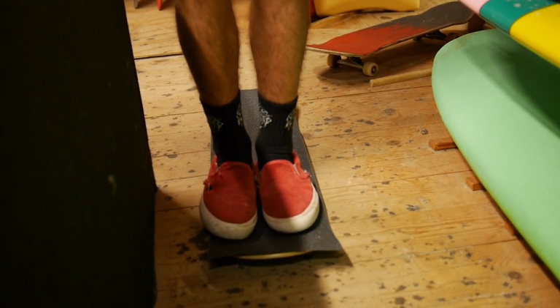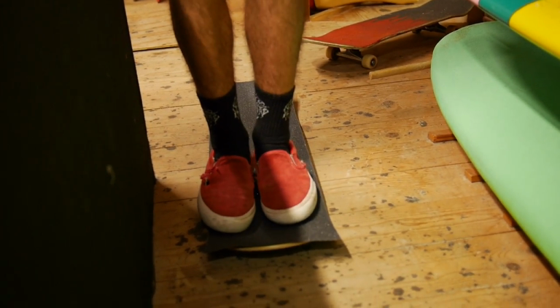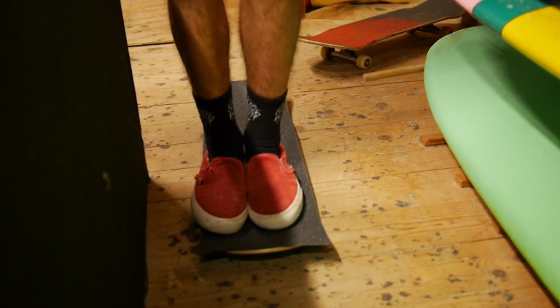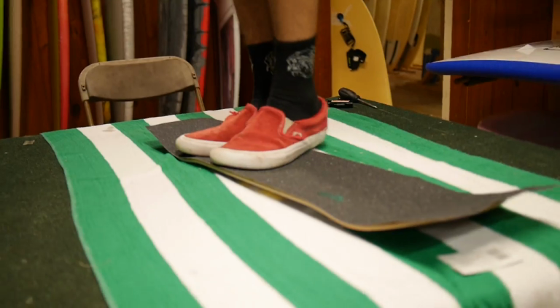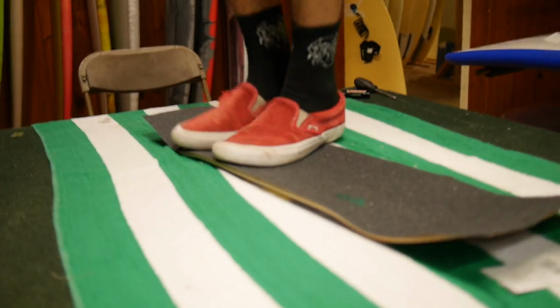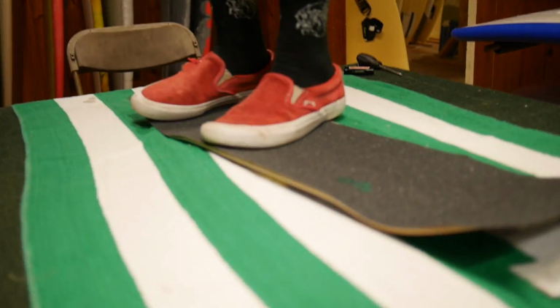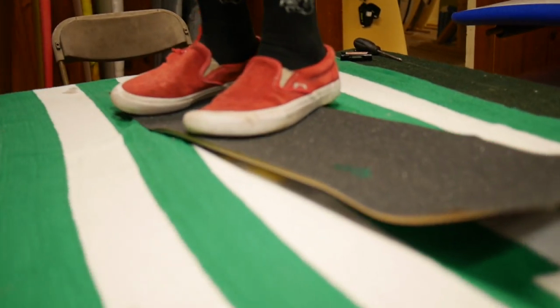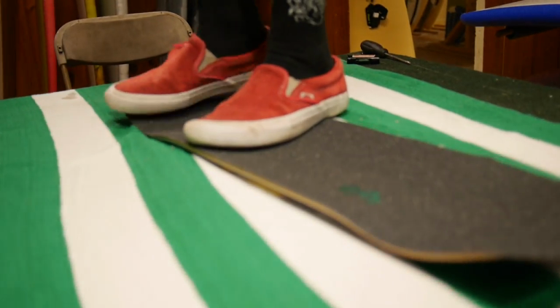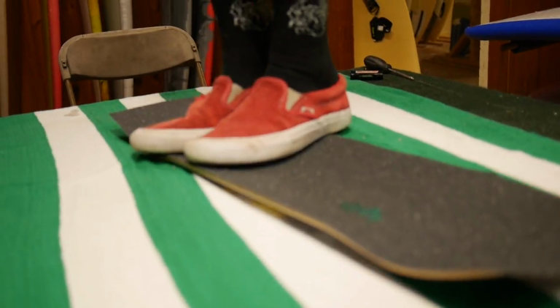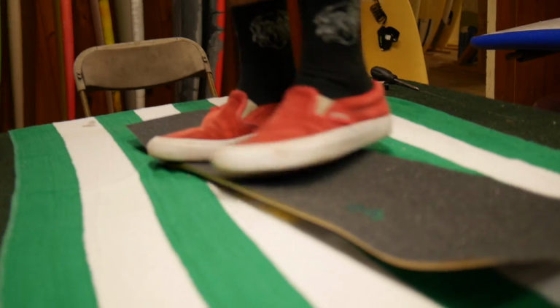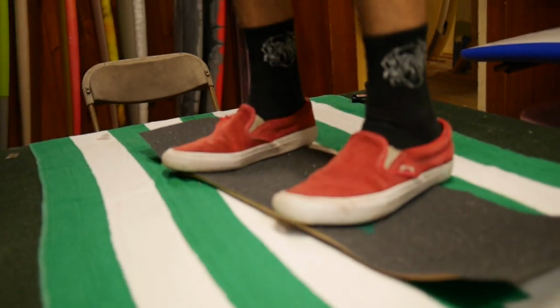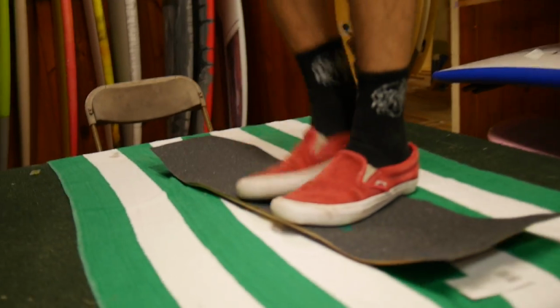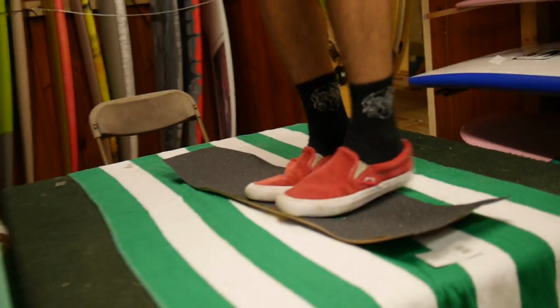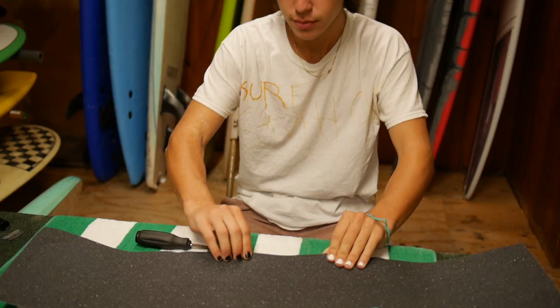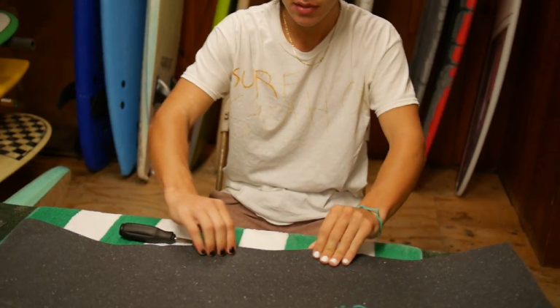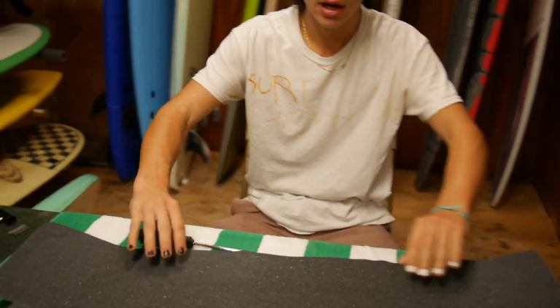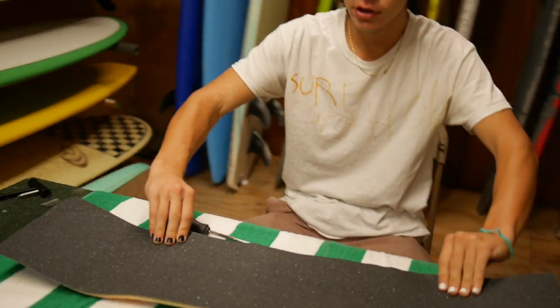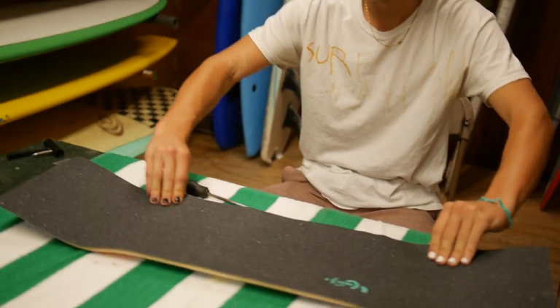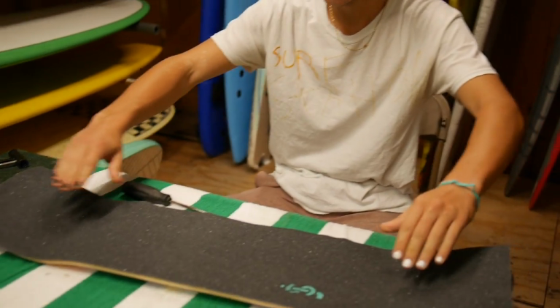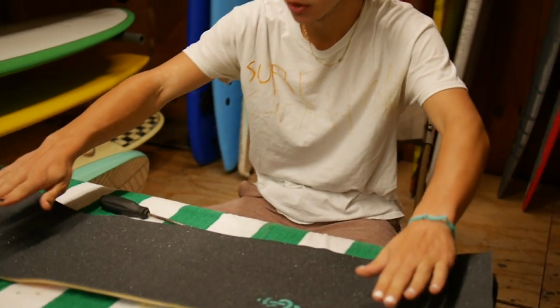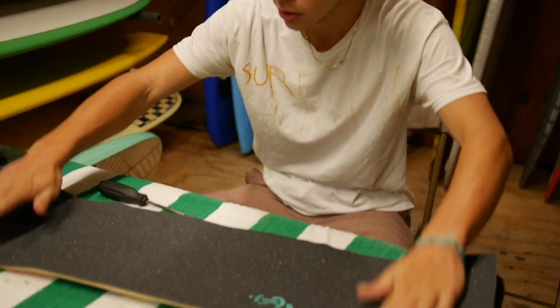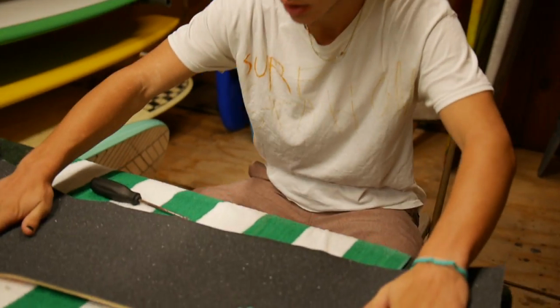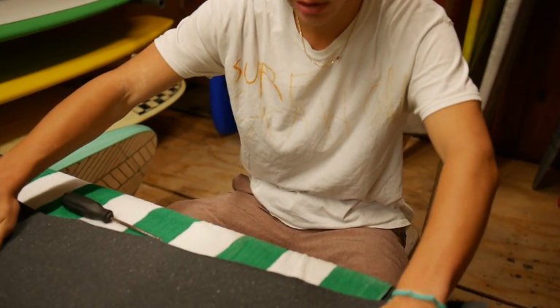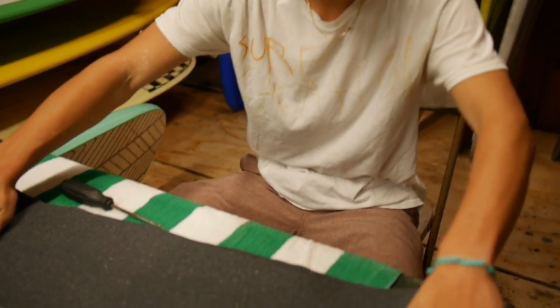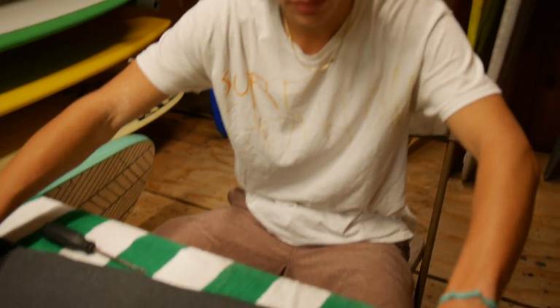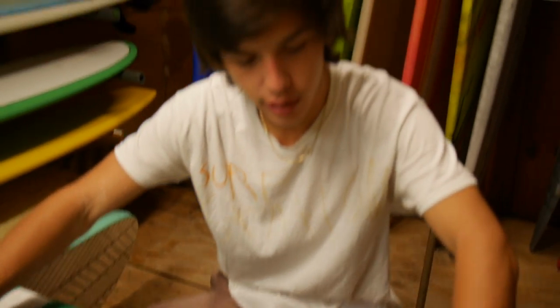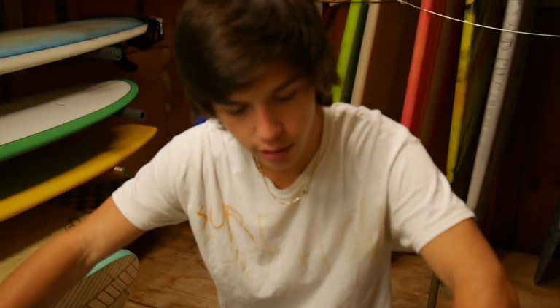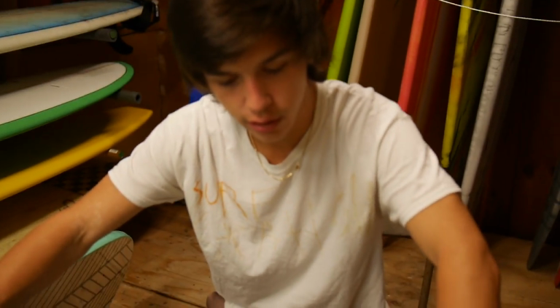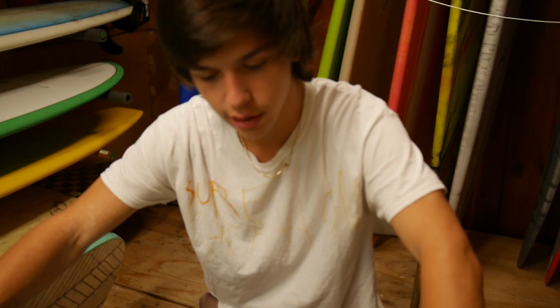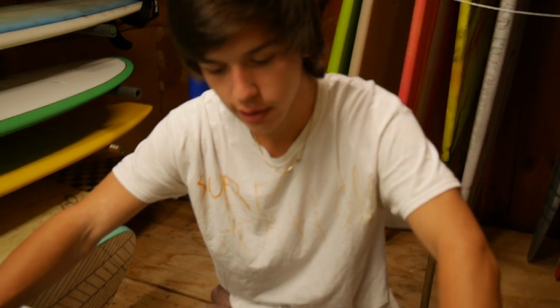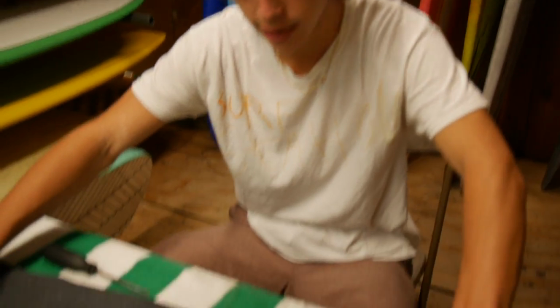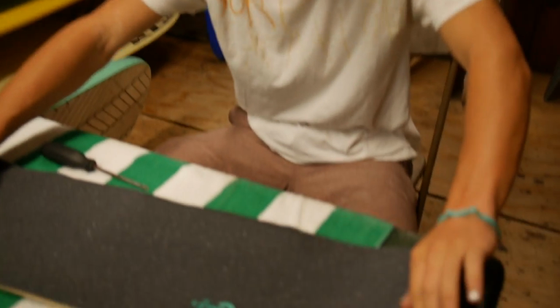And then you can just step on your board like this. You're going to want to stomp it out. After your board is all gripped up, you got it all on there, laid down.